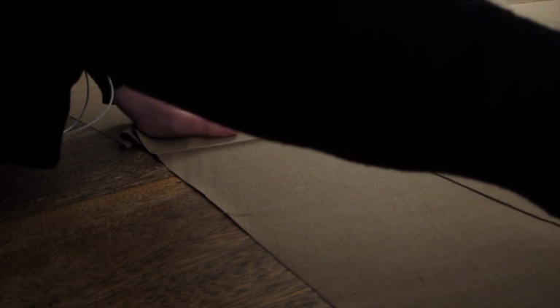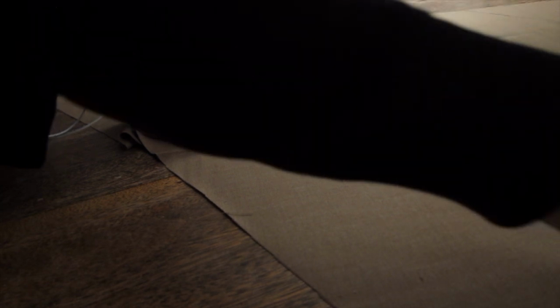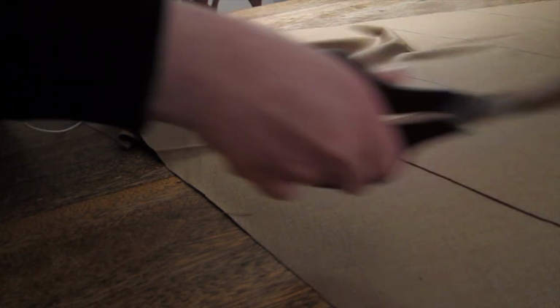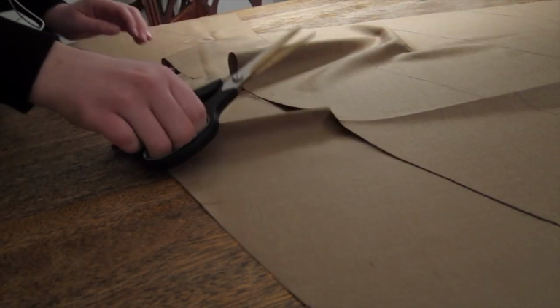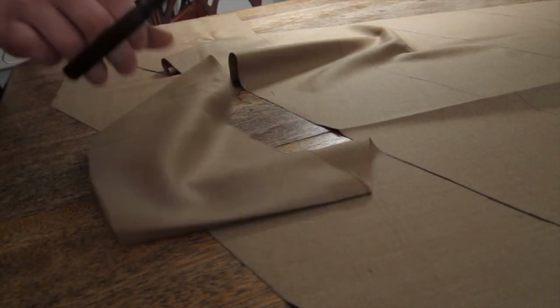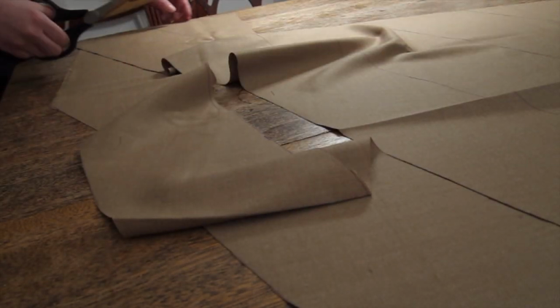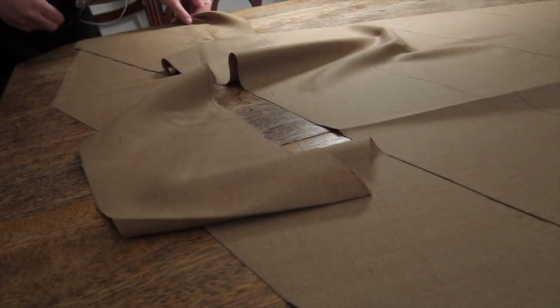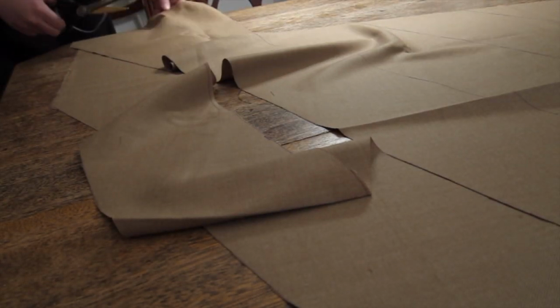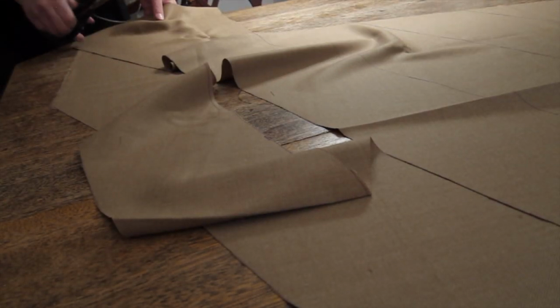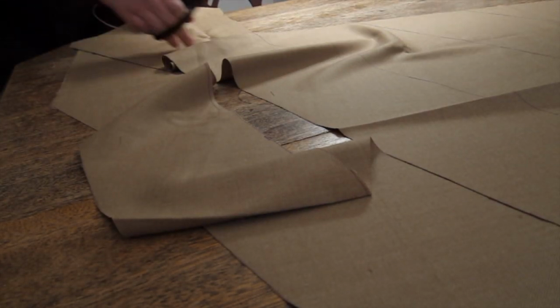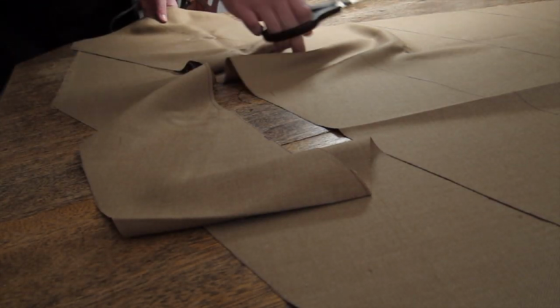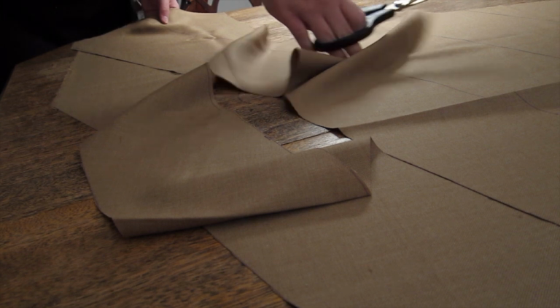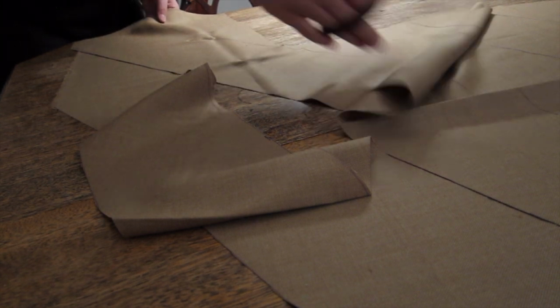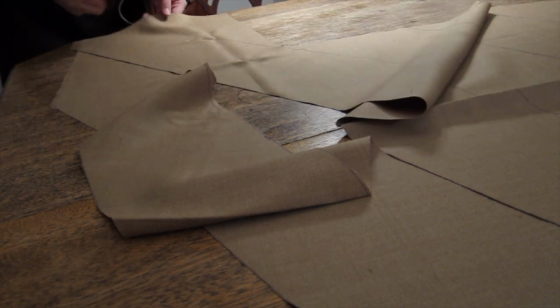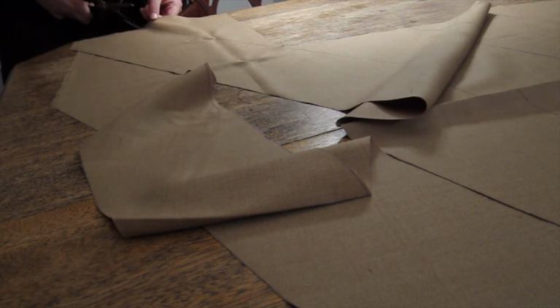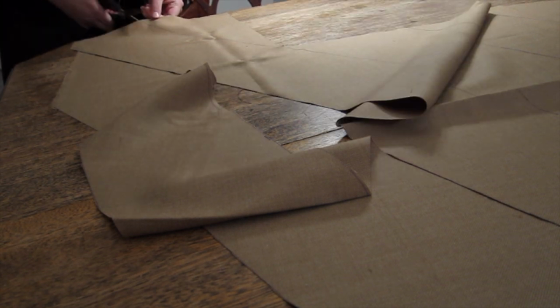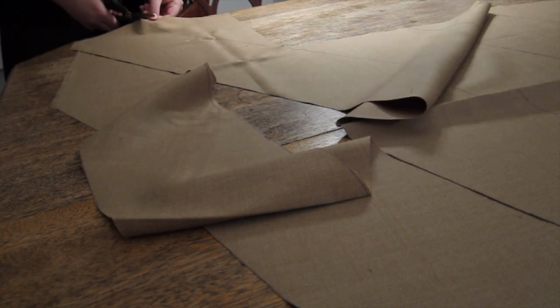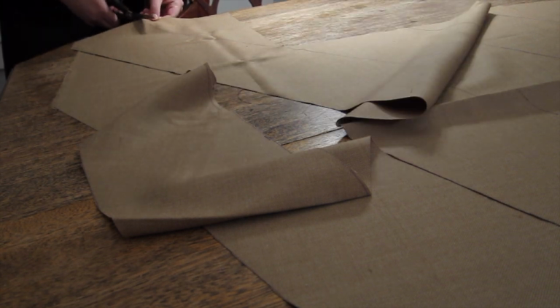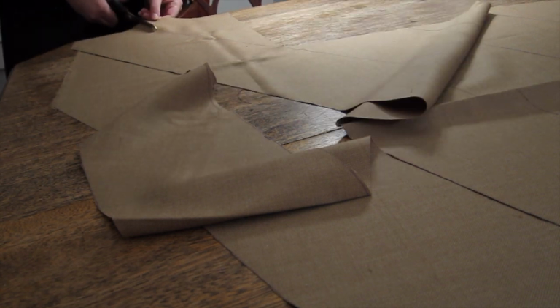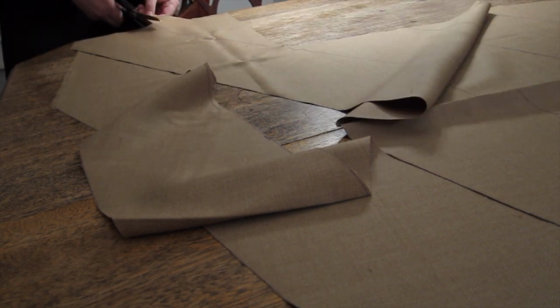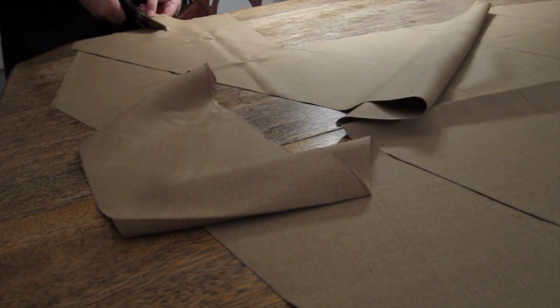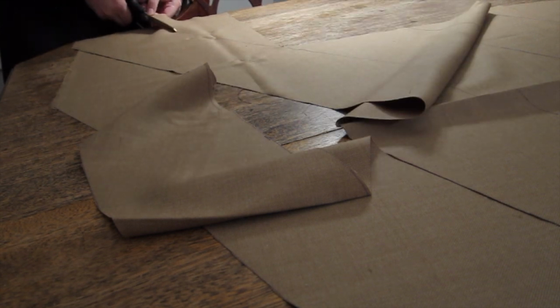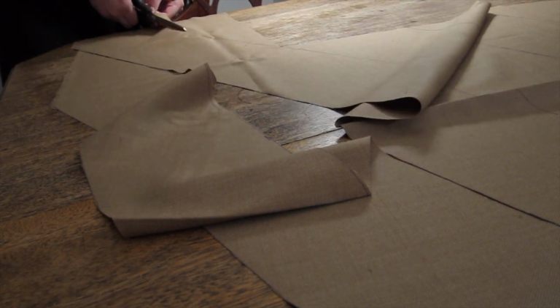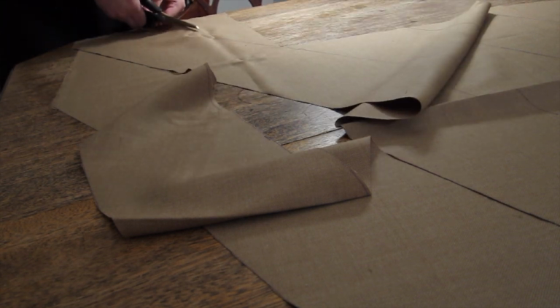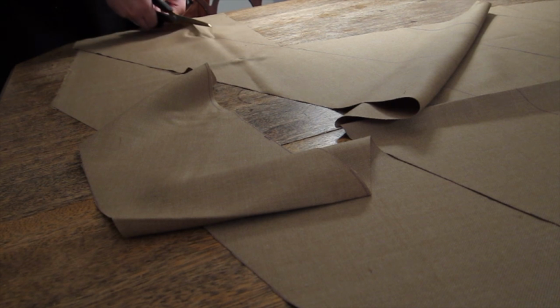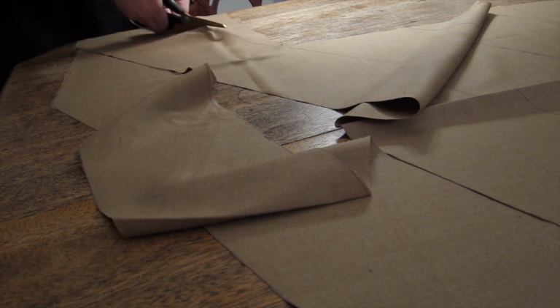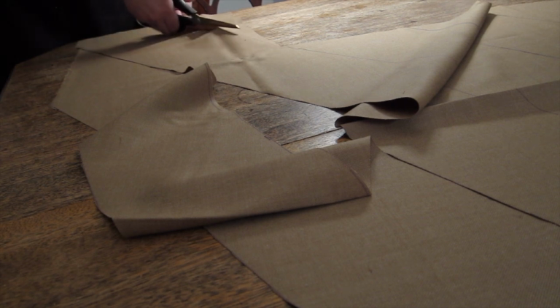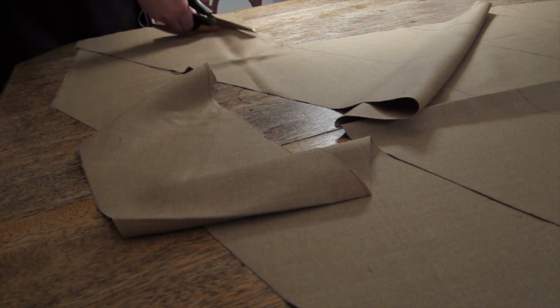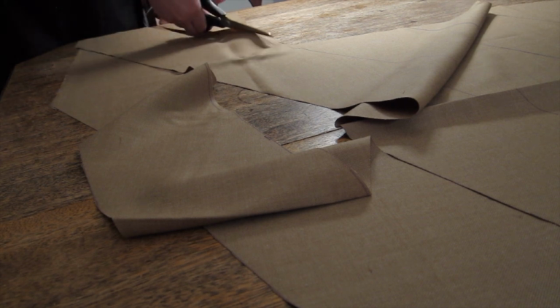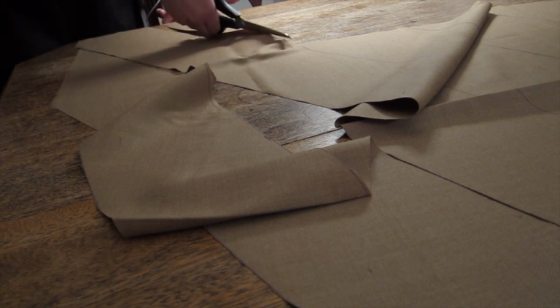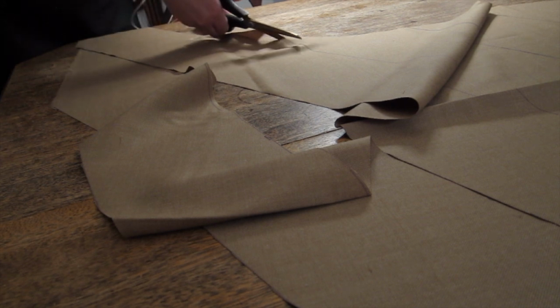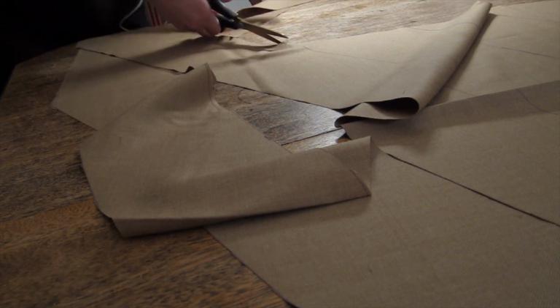This style of hem facing is a good way to use up random scraps from other projects — in this case, extra wool left over from a medieval gown that would have otherwise just taken up space.